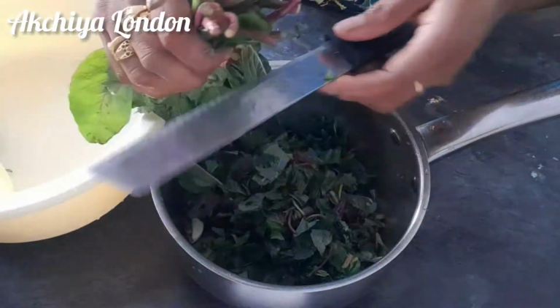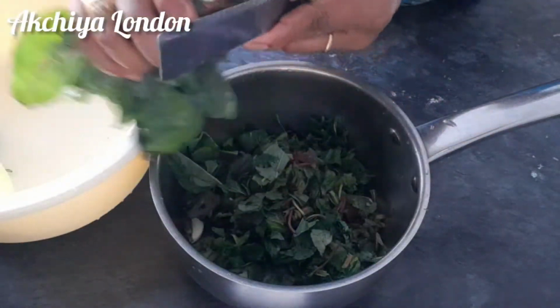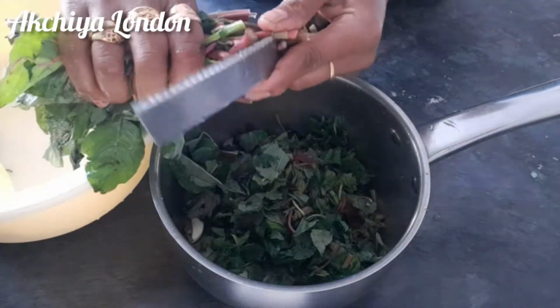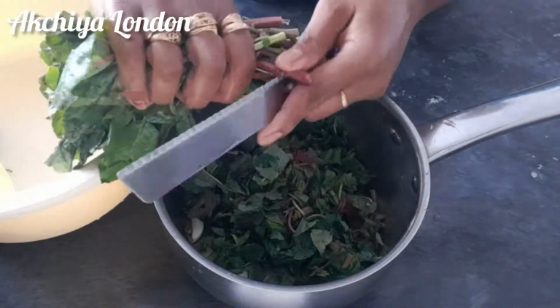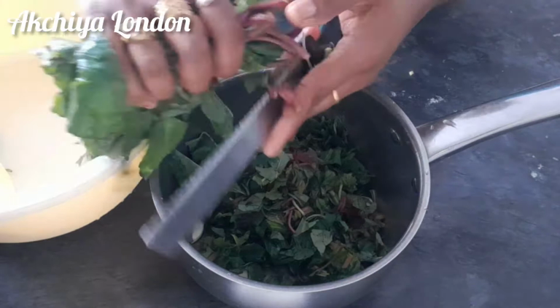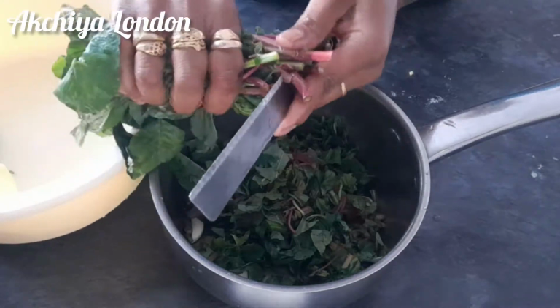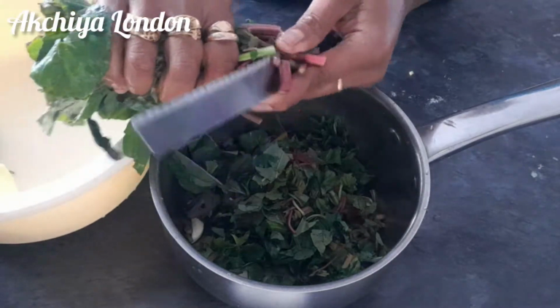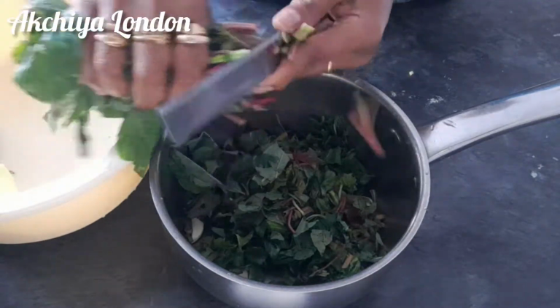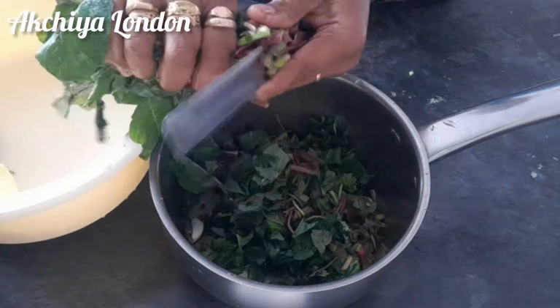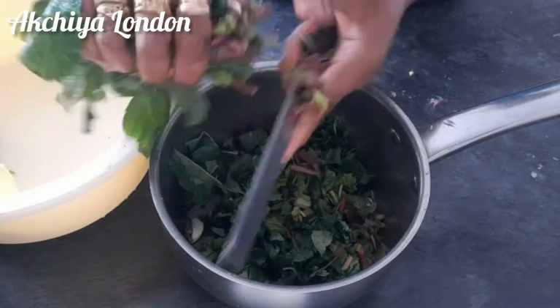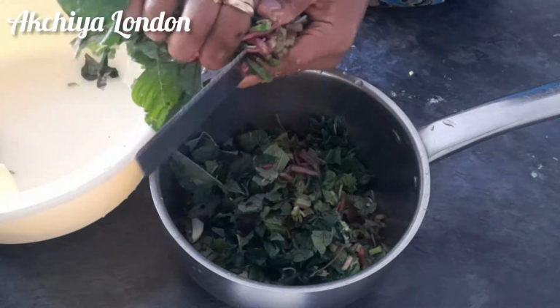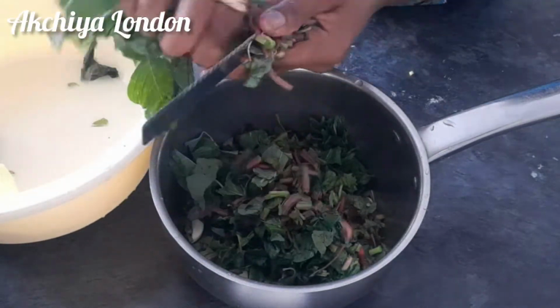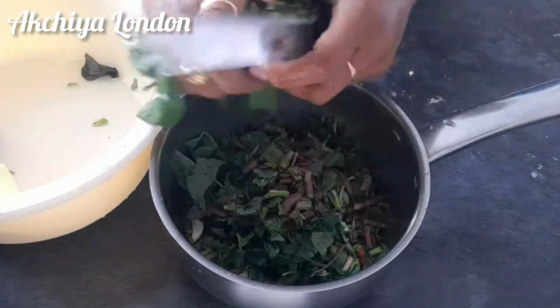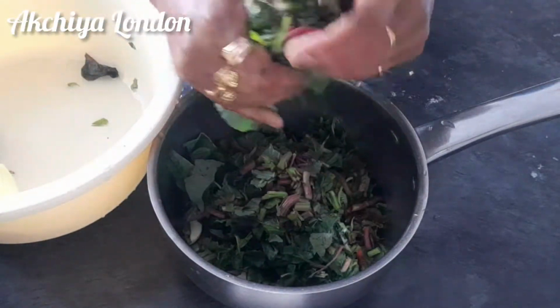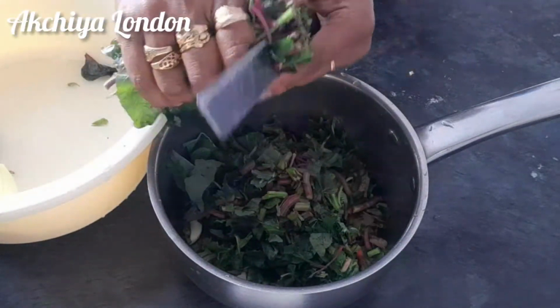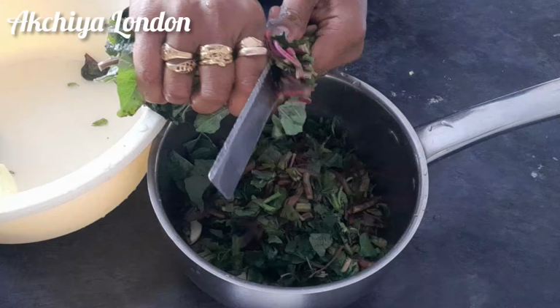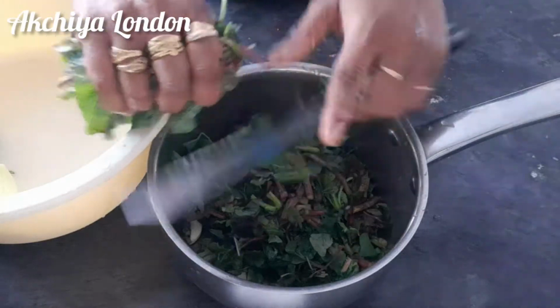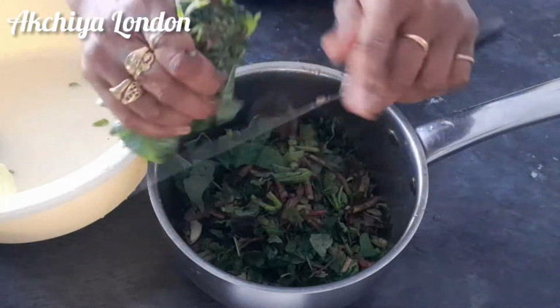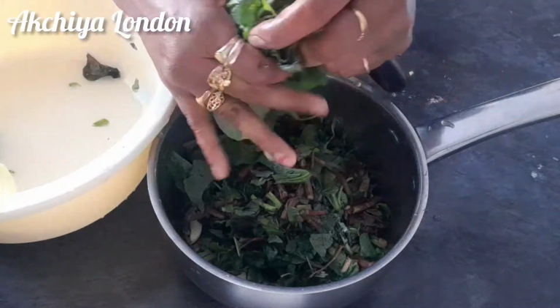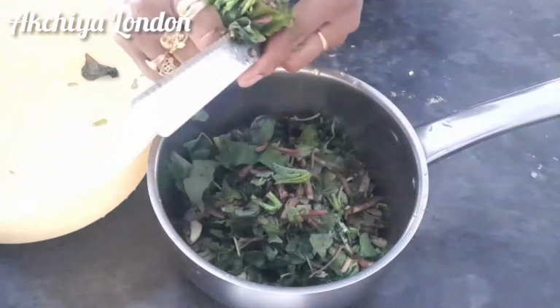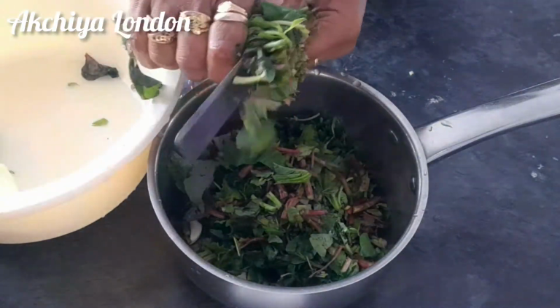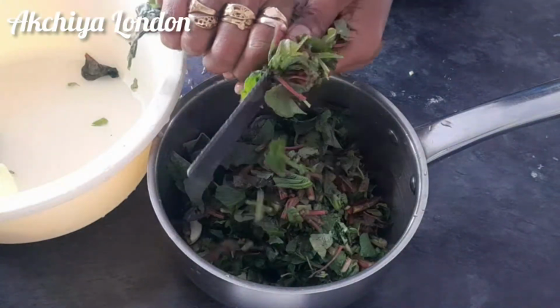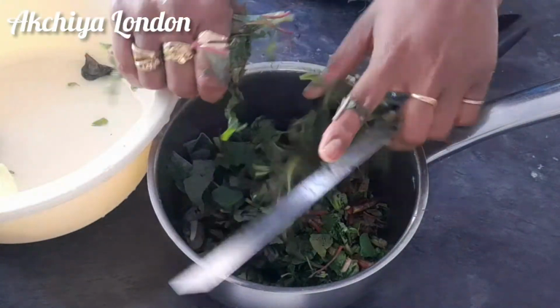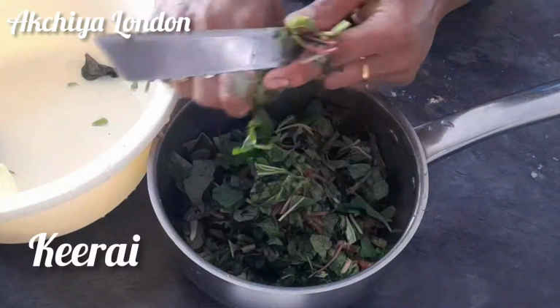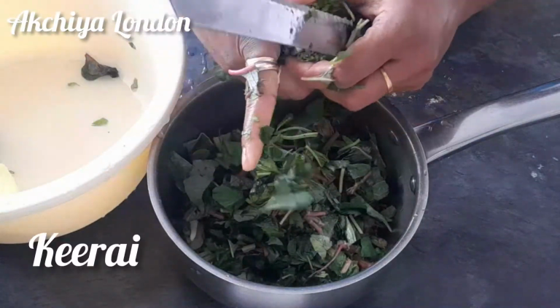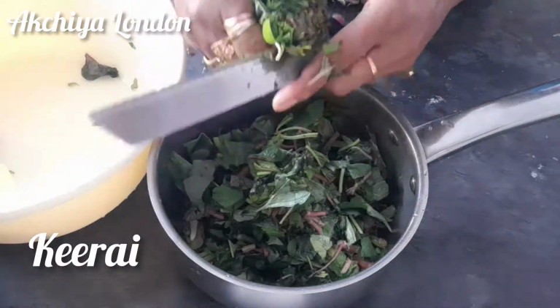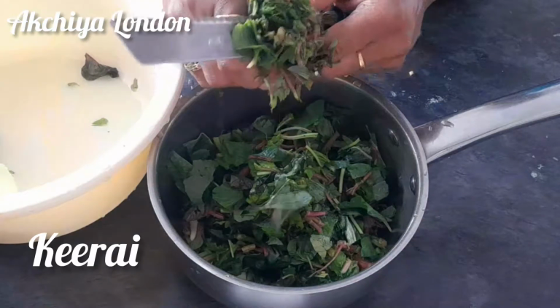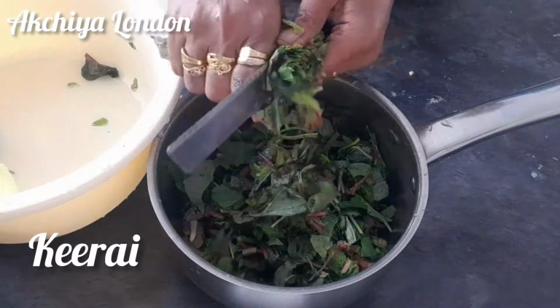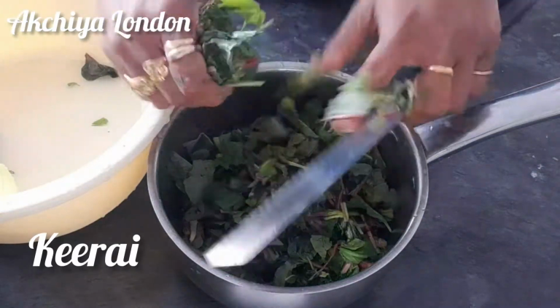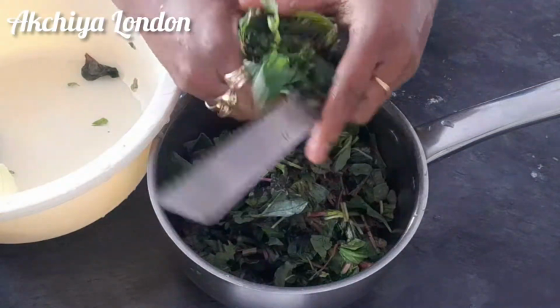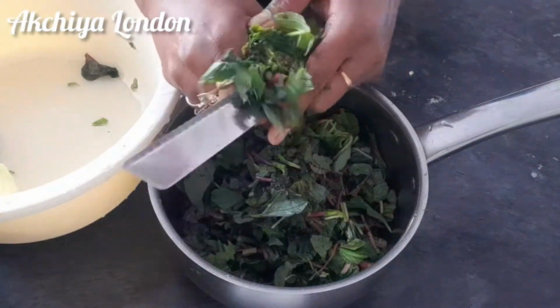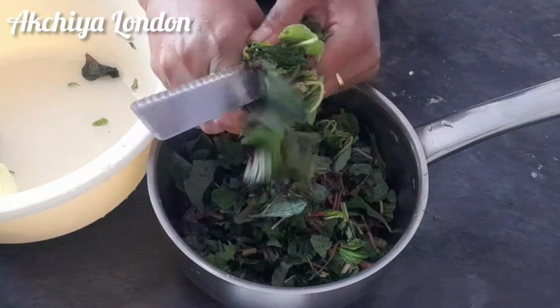It's very fresh. It is not healthy when it is frozen, but it is healthy fresh. The metal is very healthy.